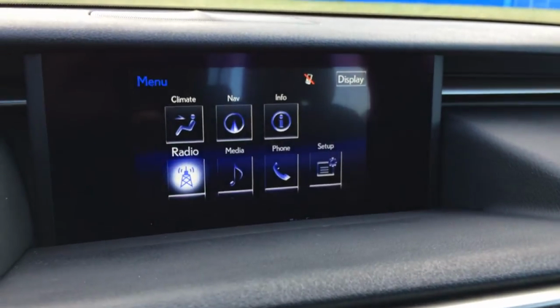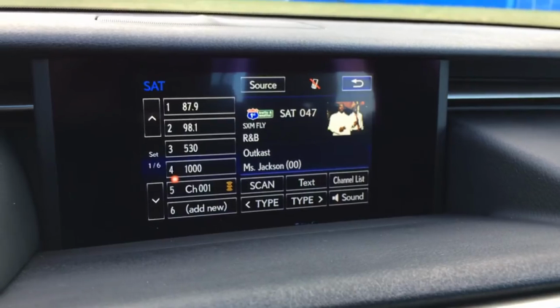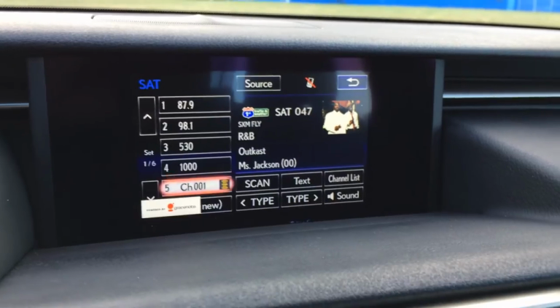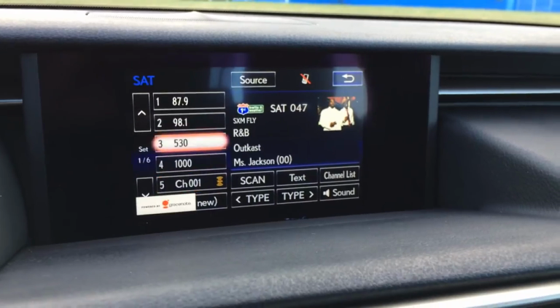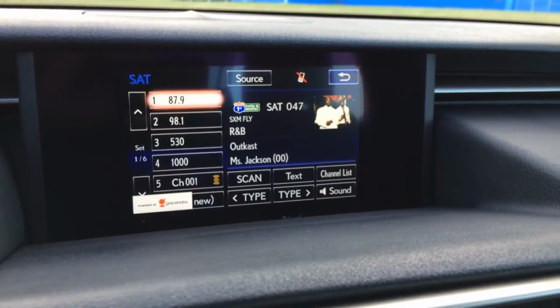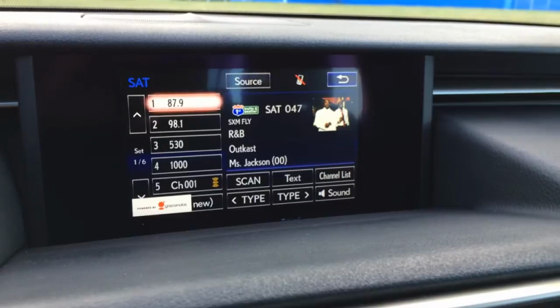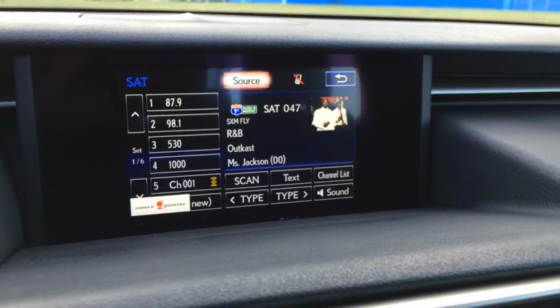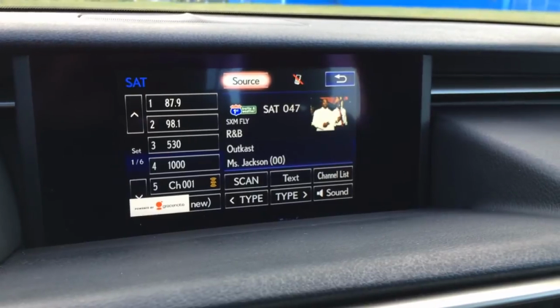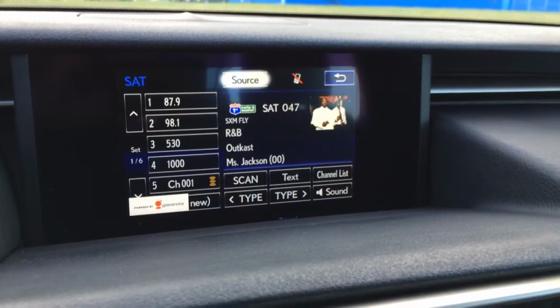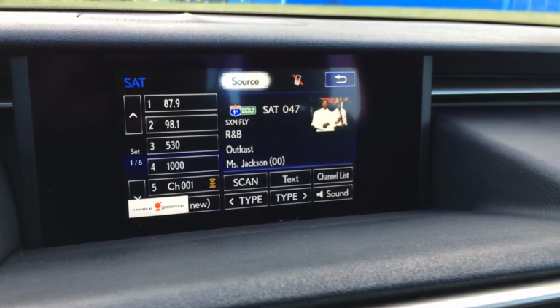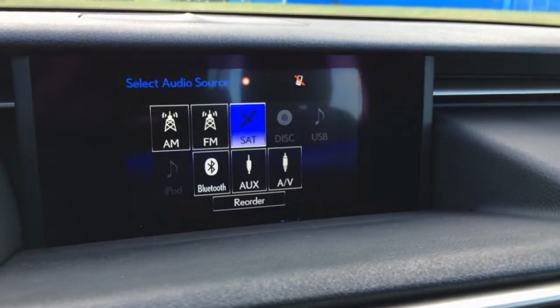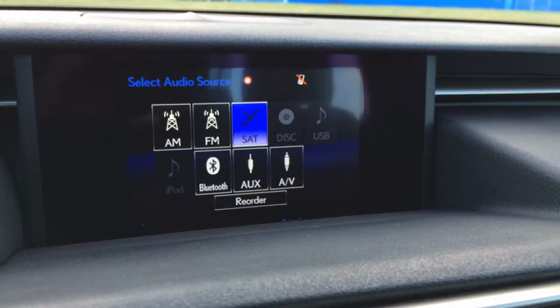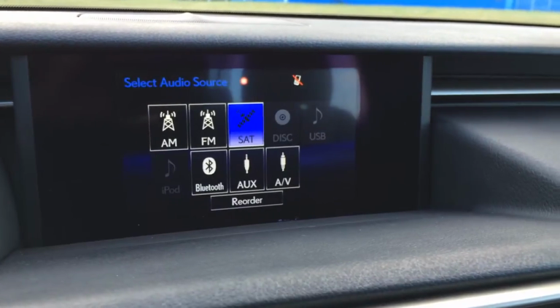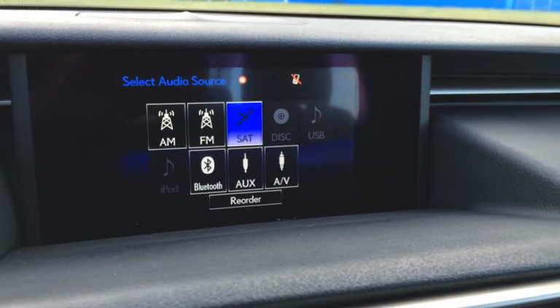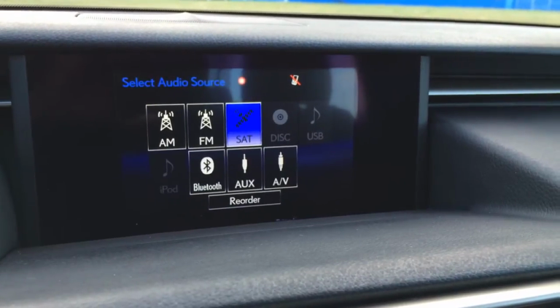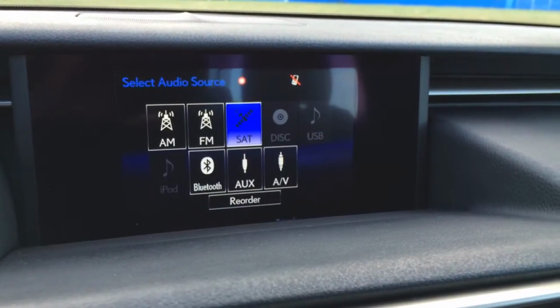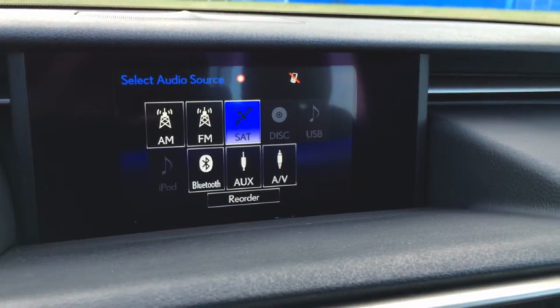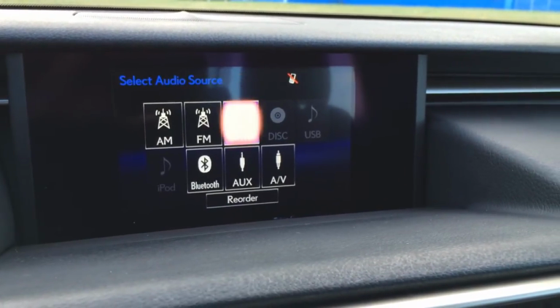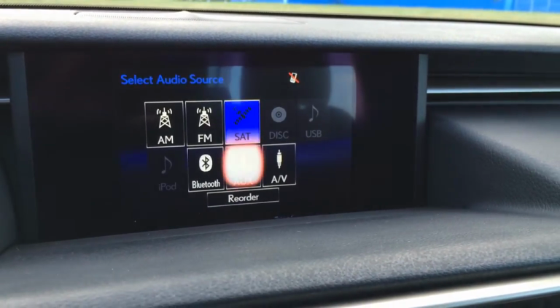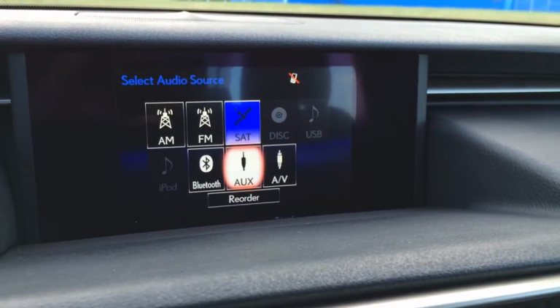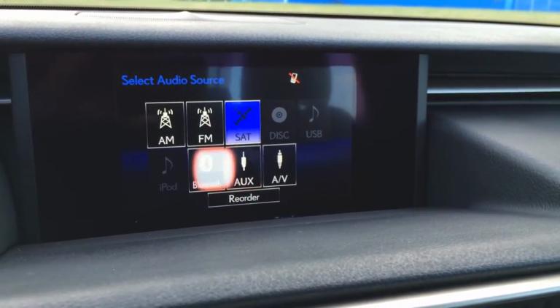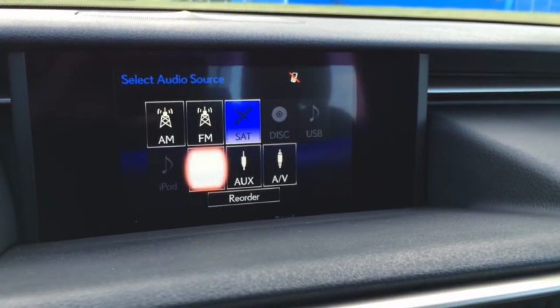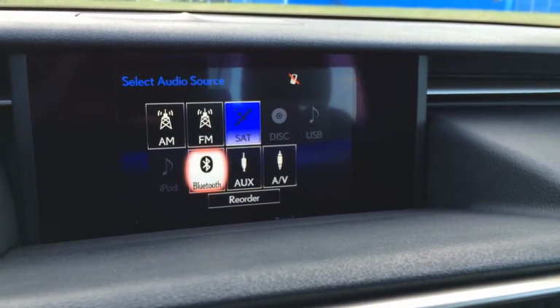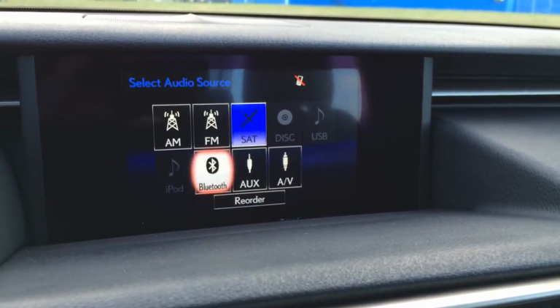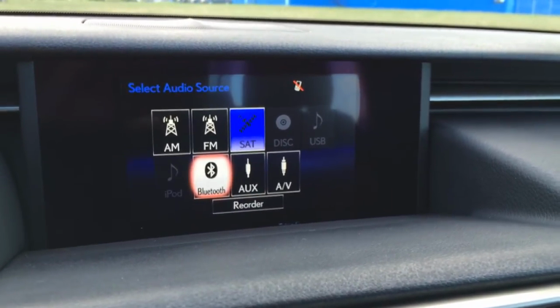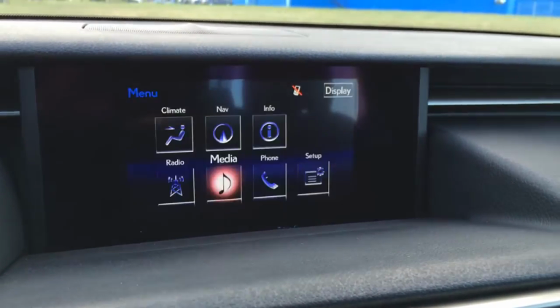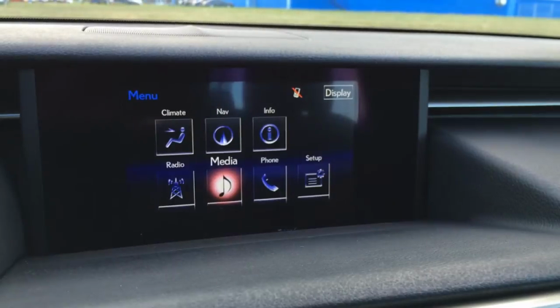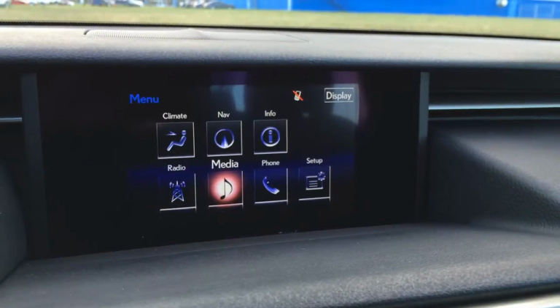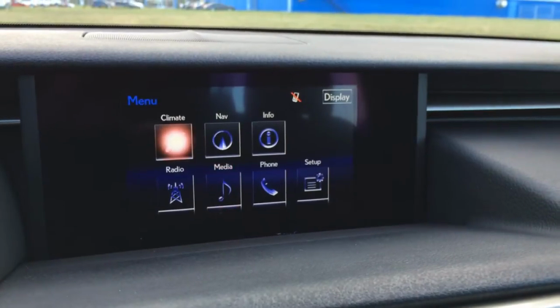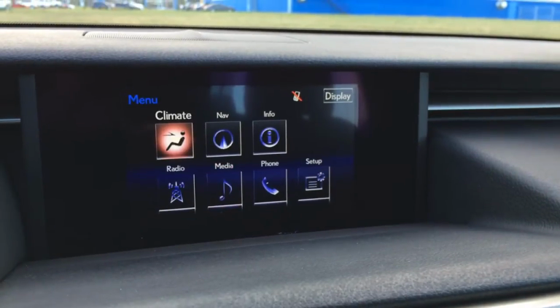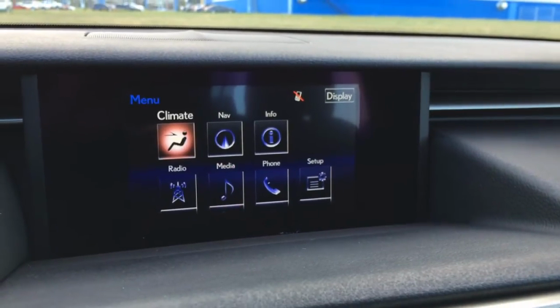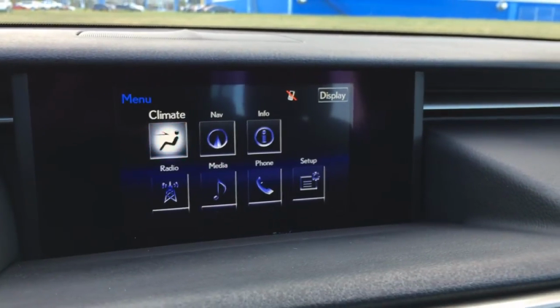The audio system supports AM, FM, HD radio, satellite, CD, DVD, USB auxiliary, Bluetooth, iPod and AV capabilities.